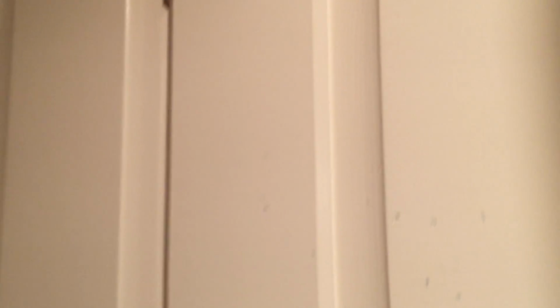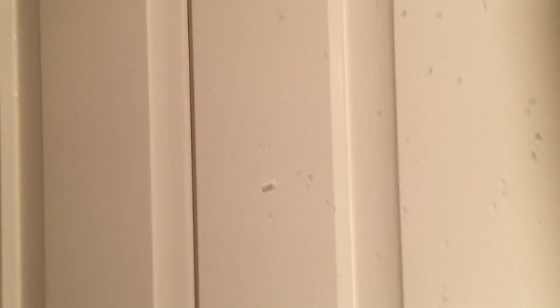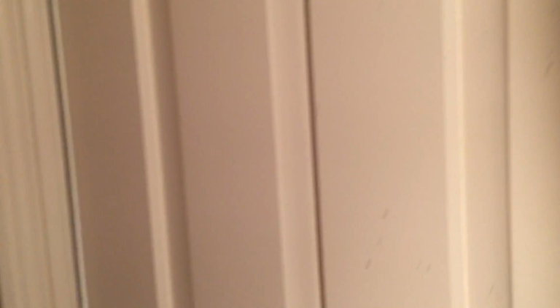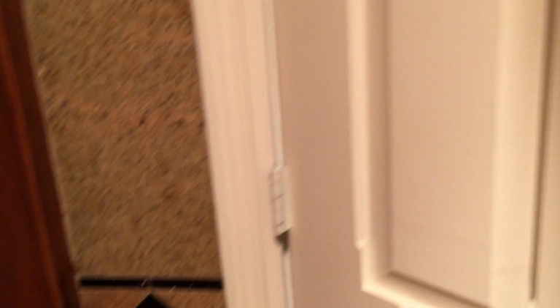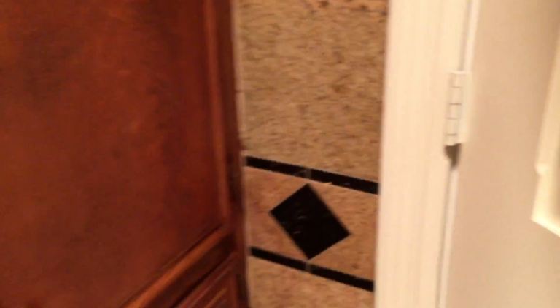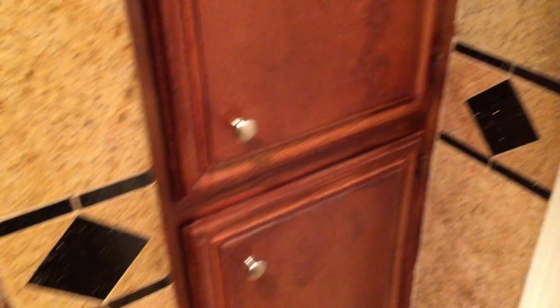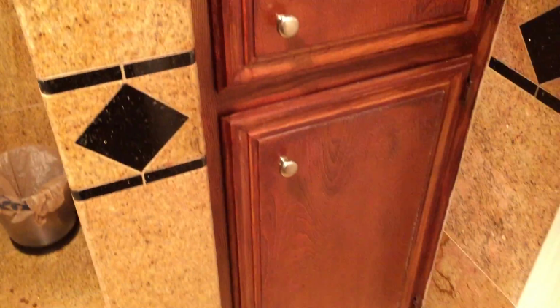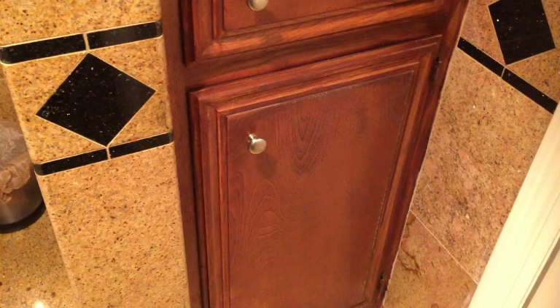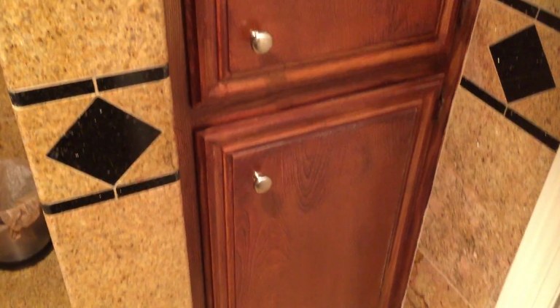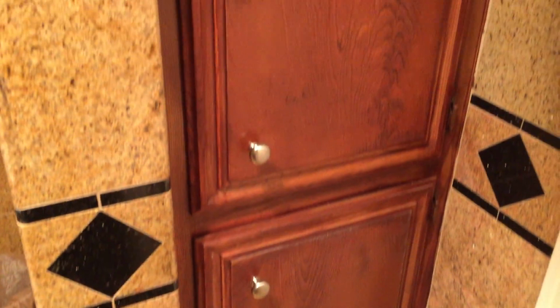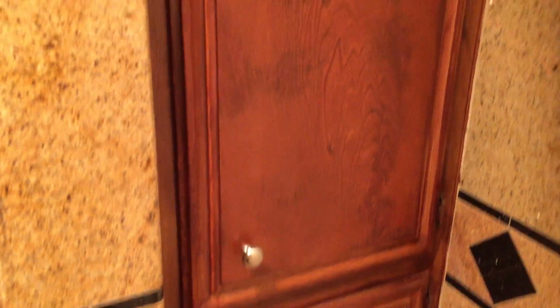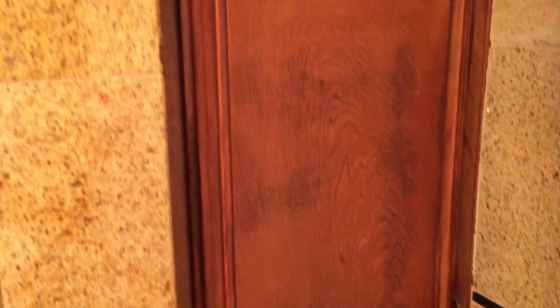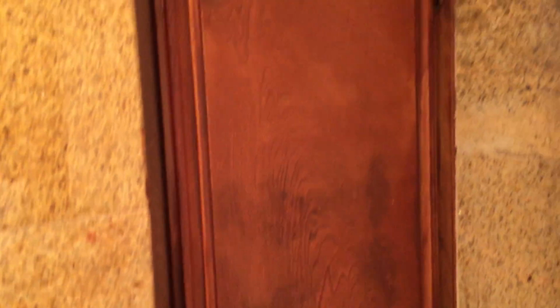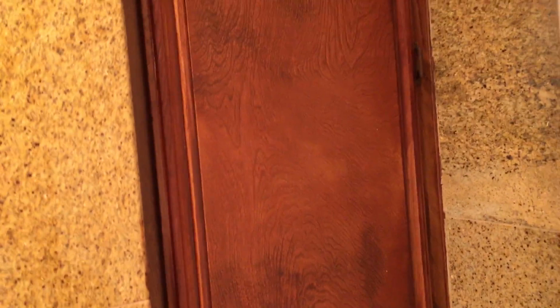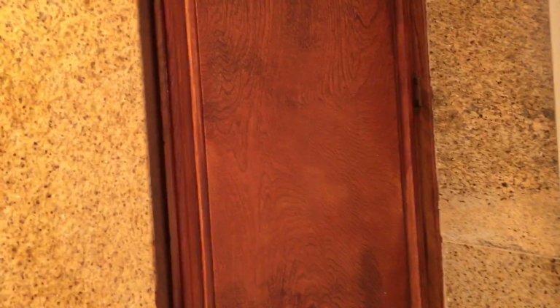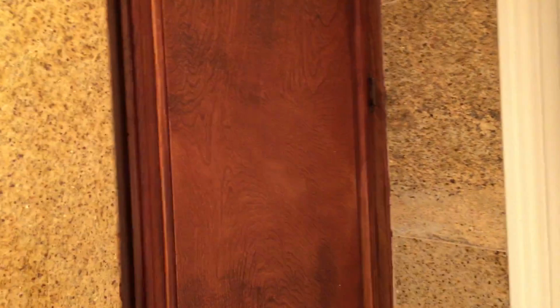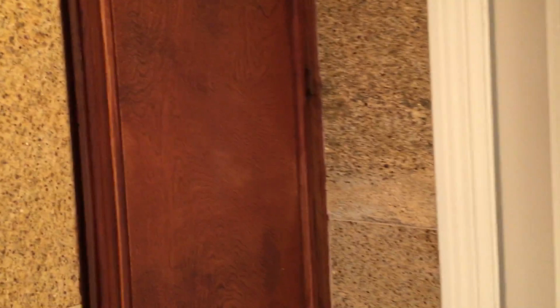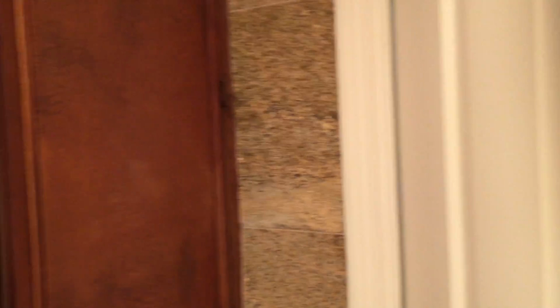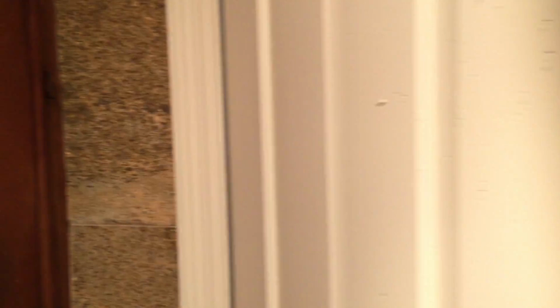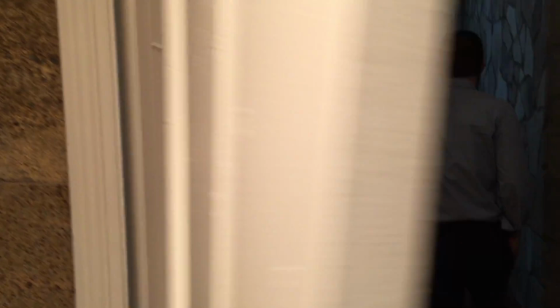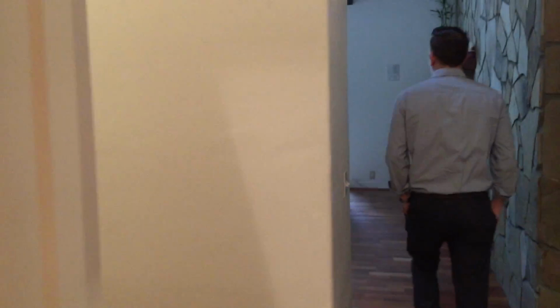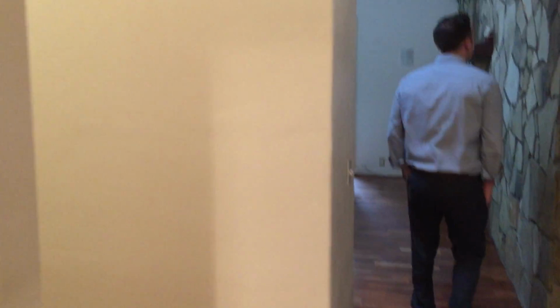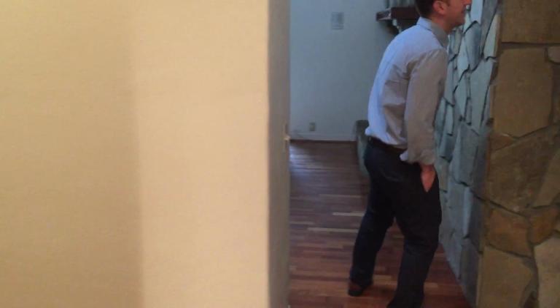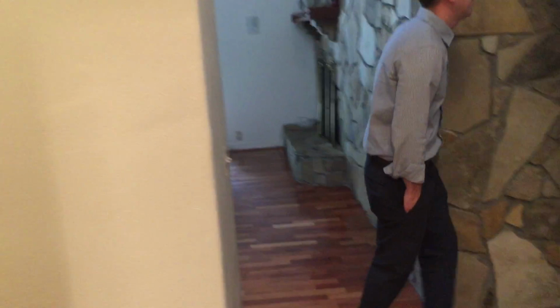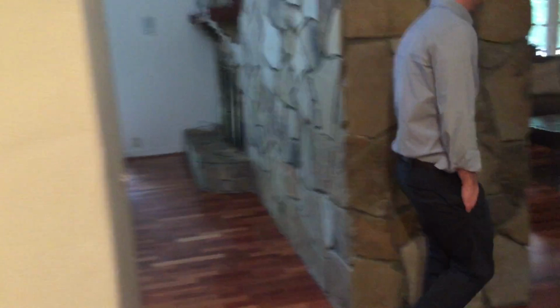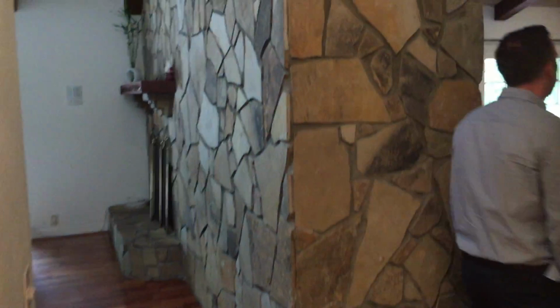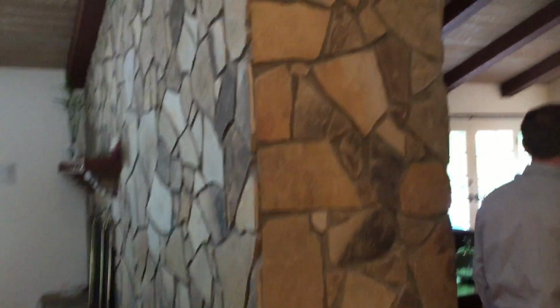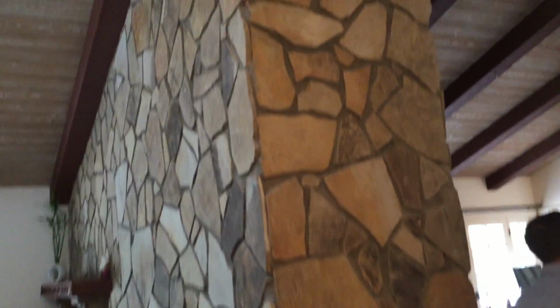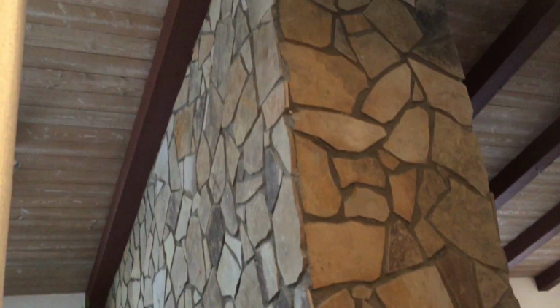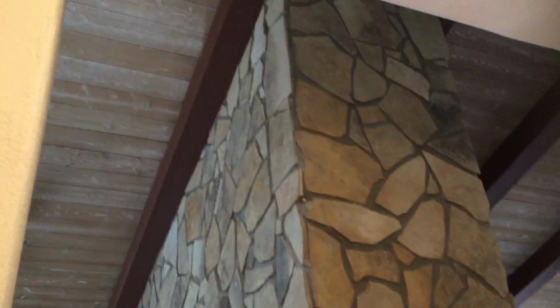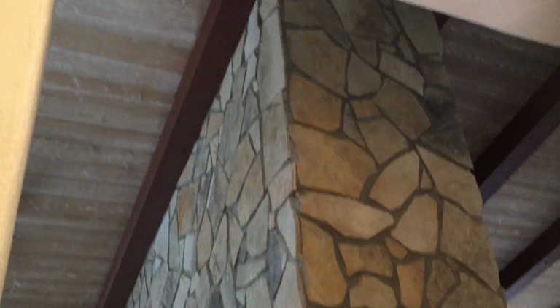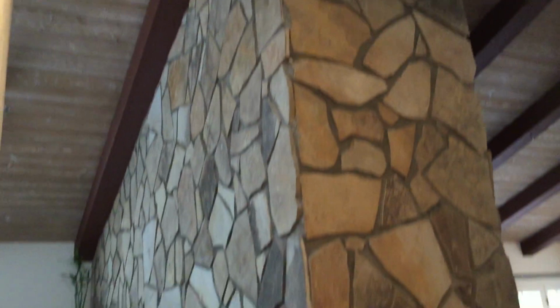Apparently this house was at one time craftsman style, and these owners changed the look and feel on the outside as well. They stuccoed over the siding. And again, here's the tall fireplace wall.